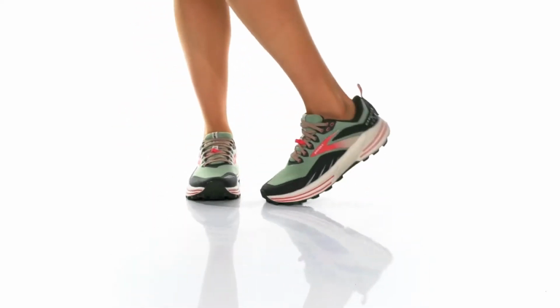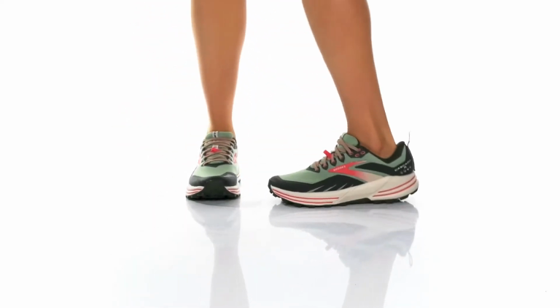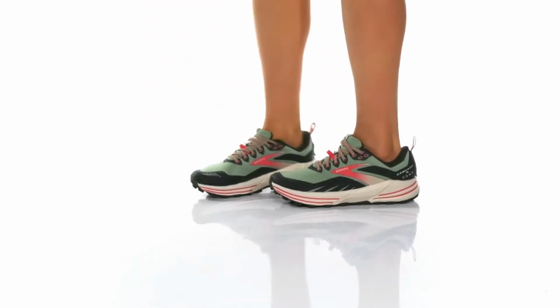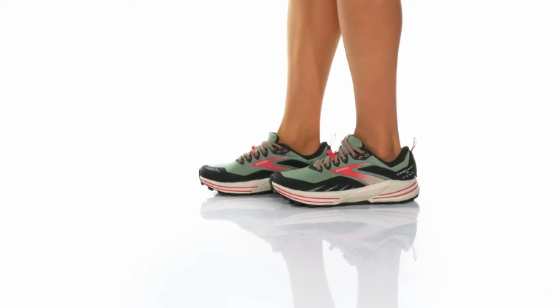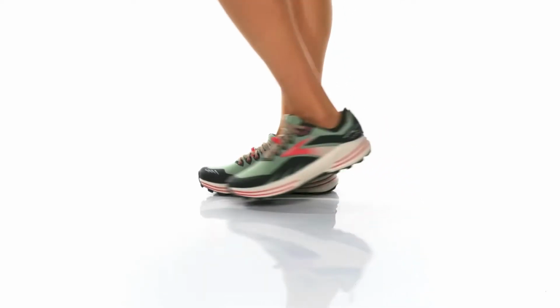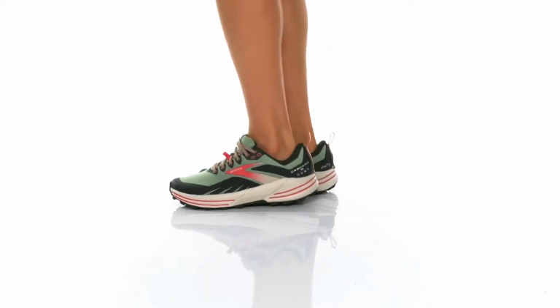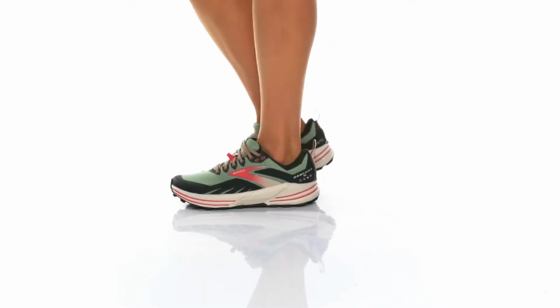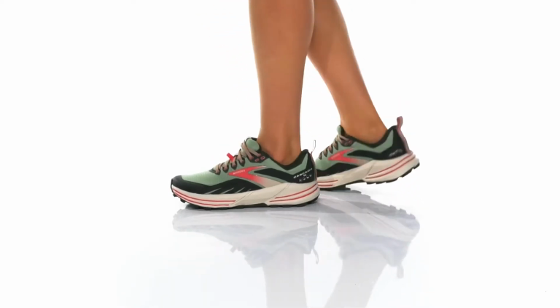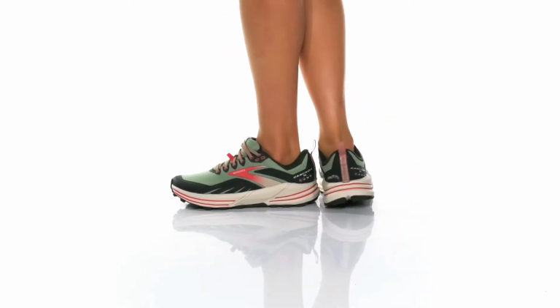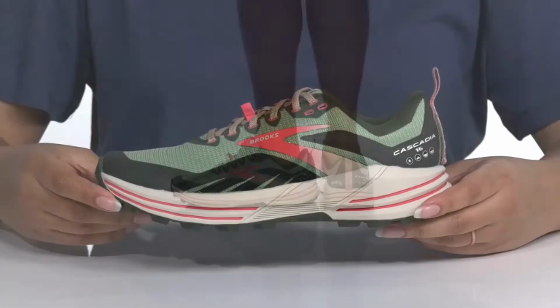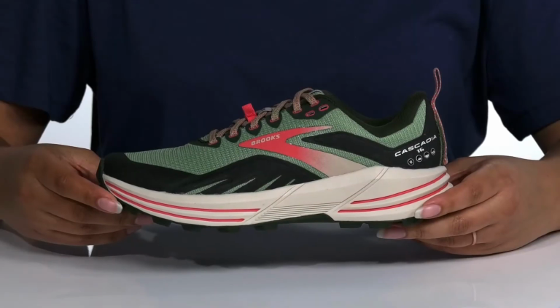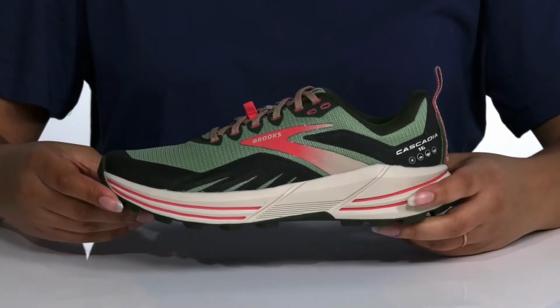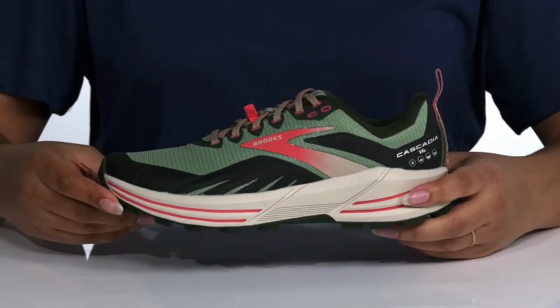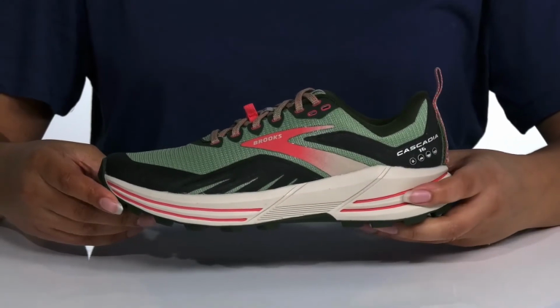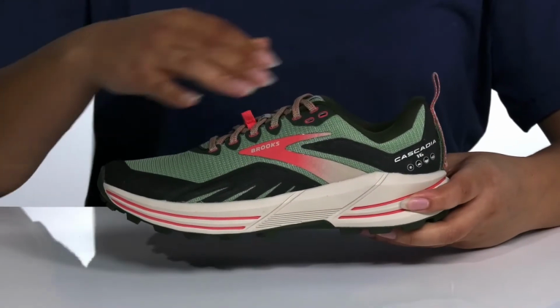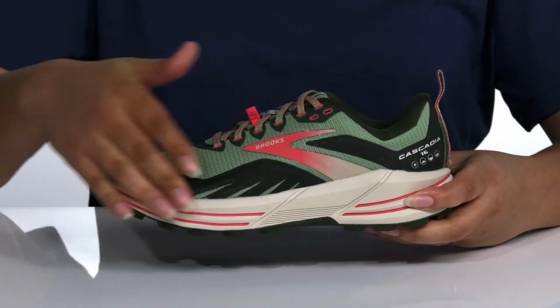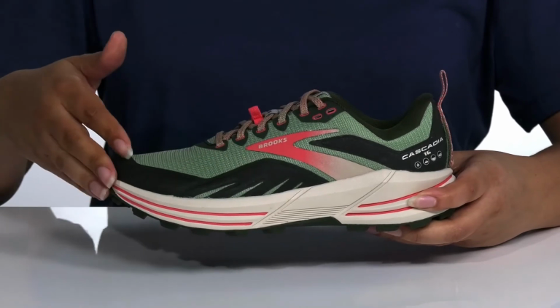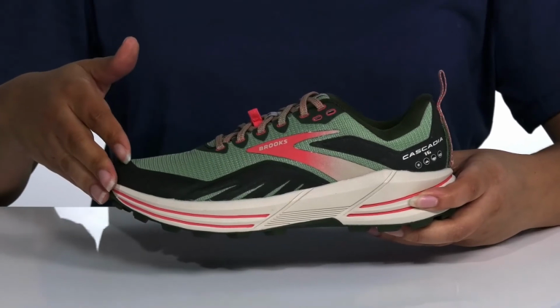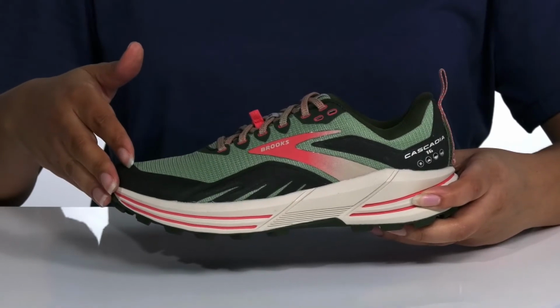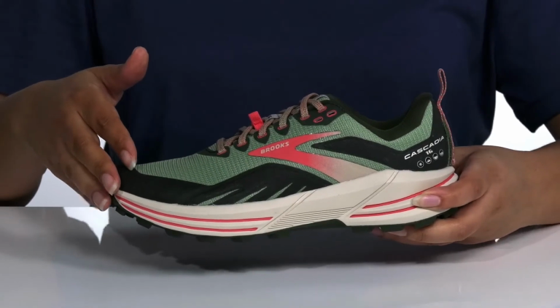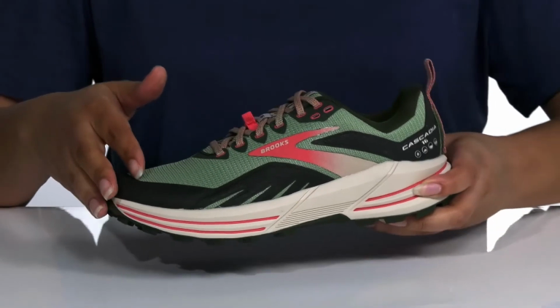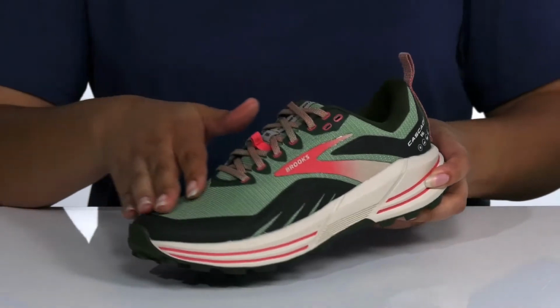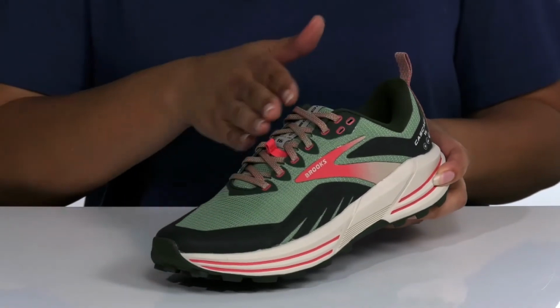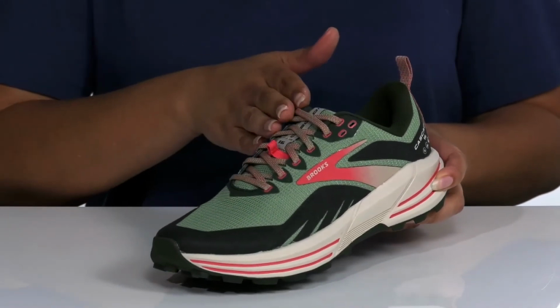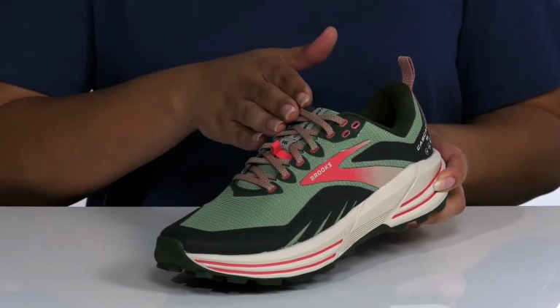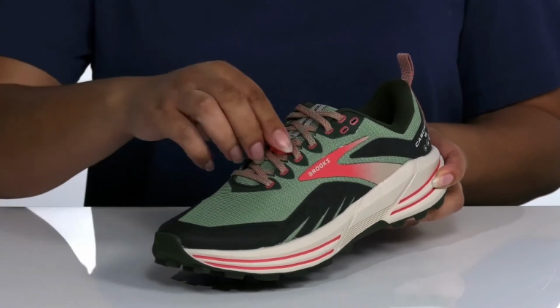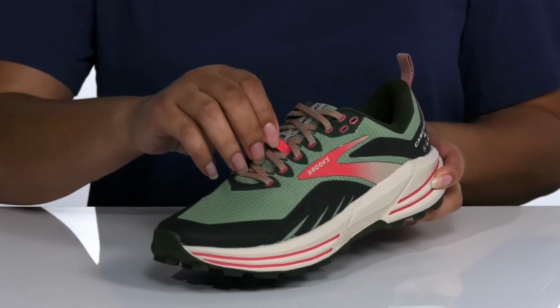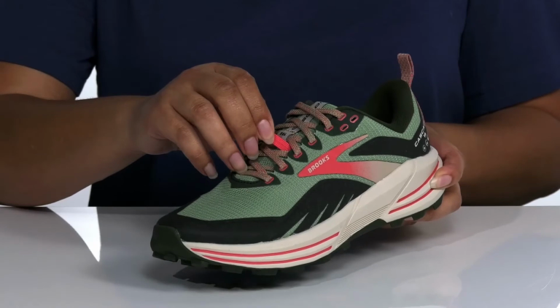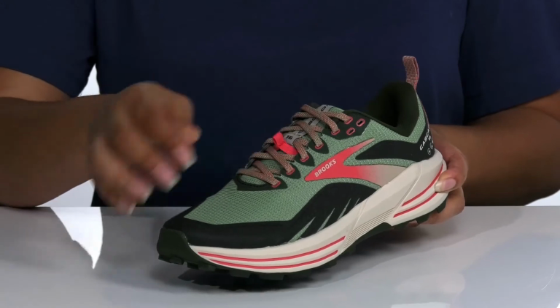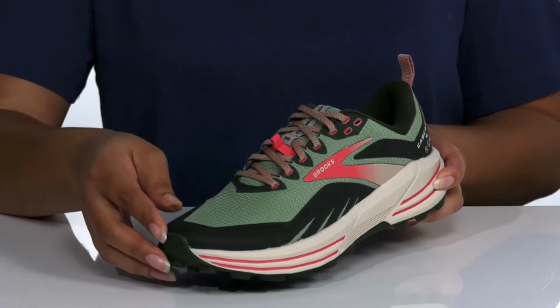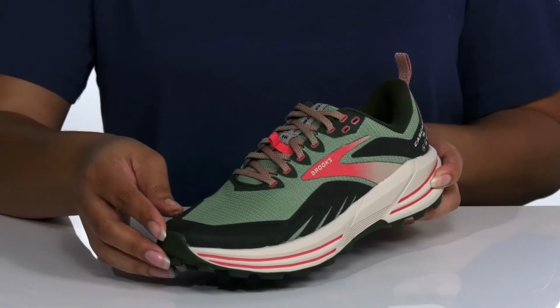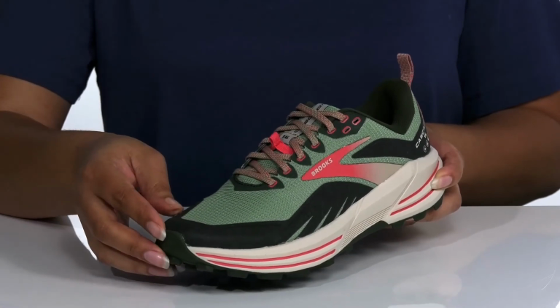Get the most out of your run with the Cascadia 16 Running Shoes by Brooks. They feature an engineered monoloop mesh upper for increased breathability and a traditional lace-up closure with a lace guard to keep lace ends tucked away.